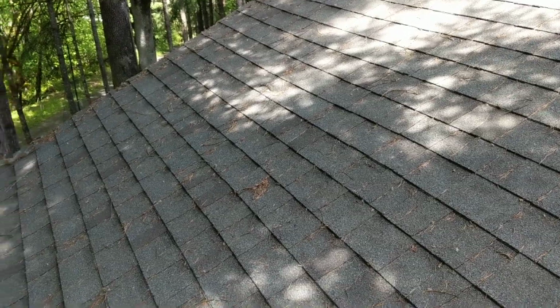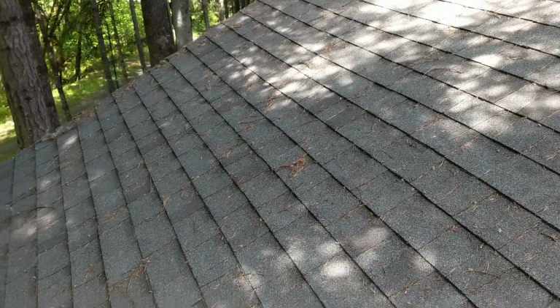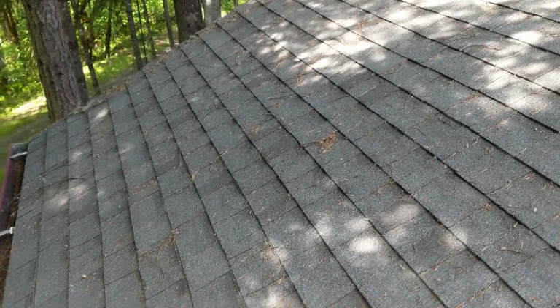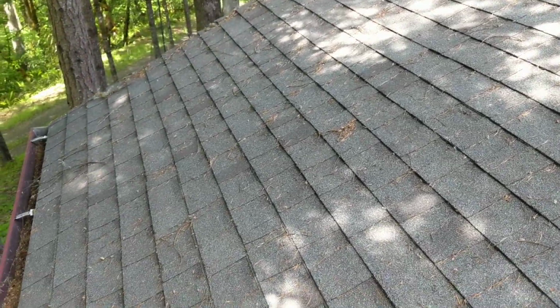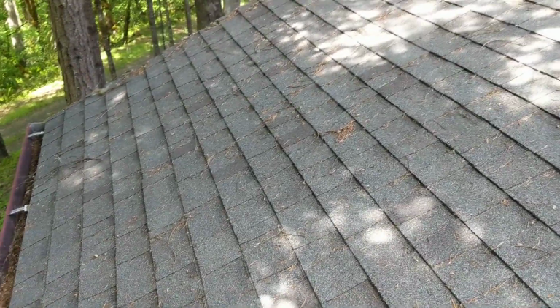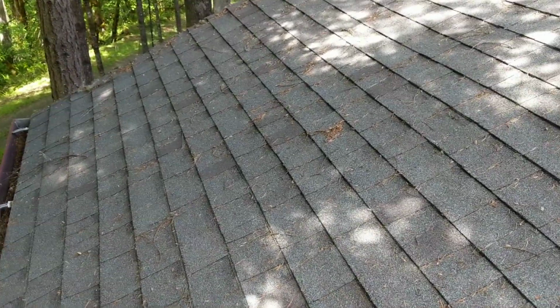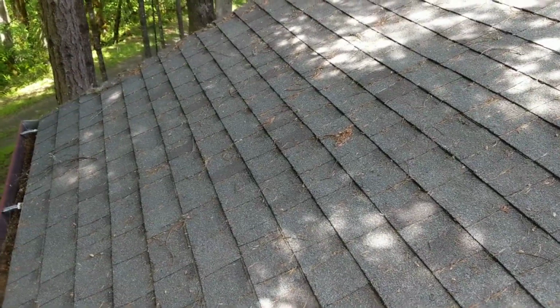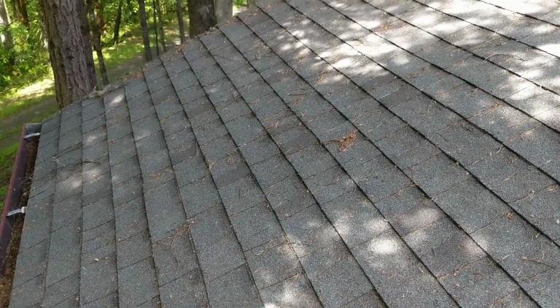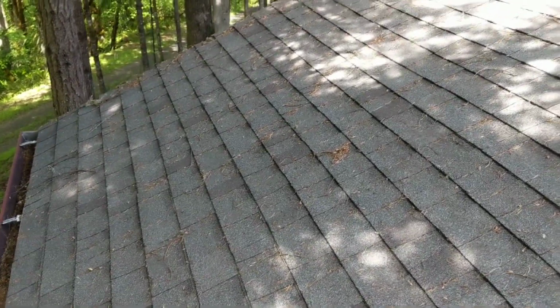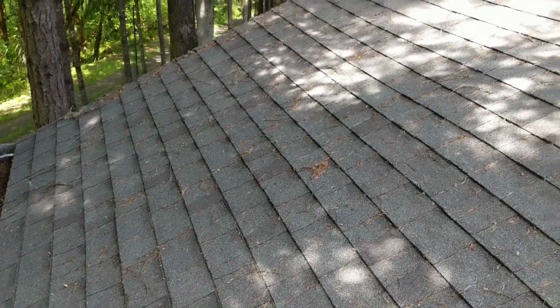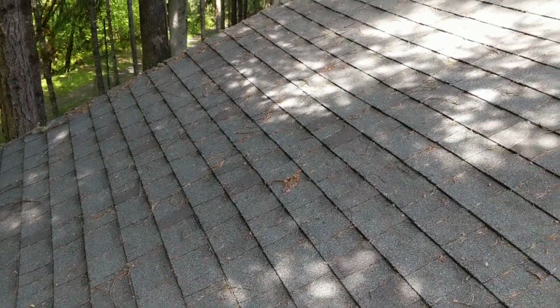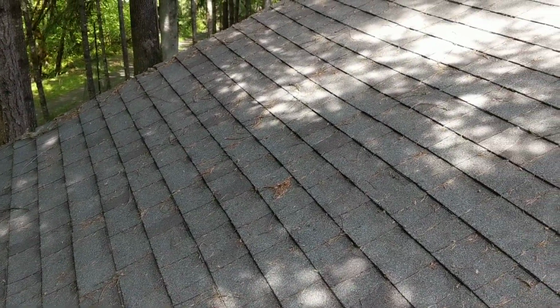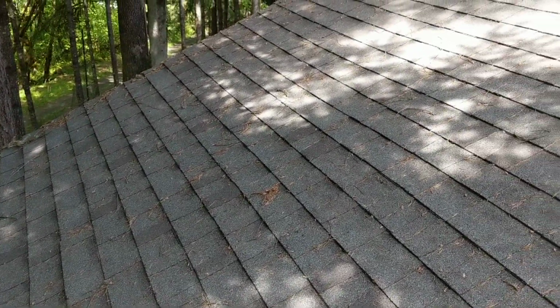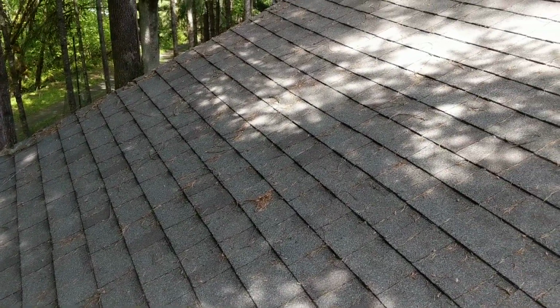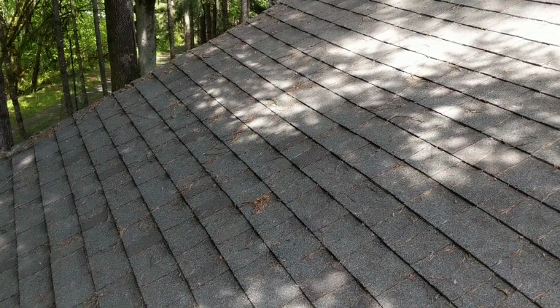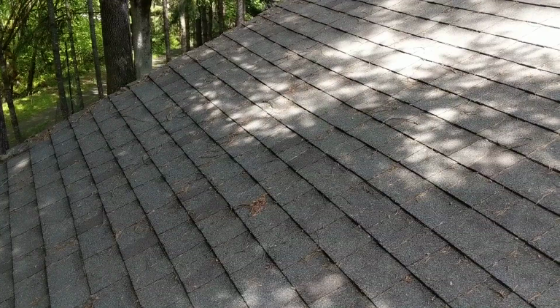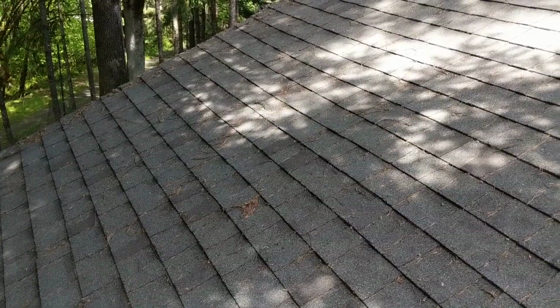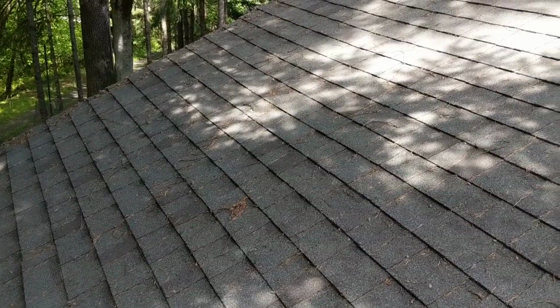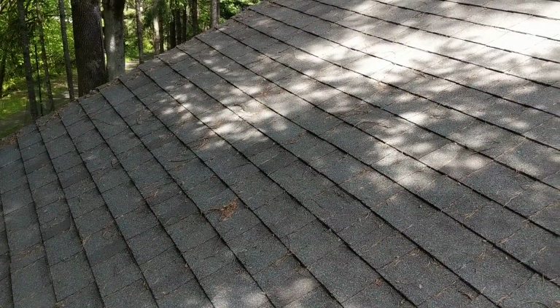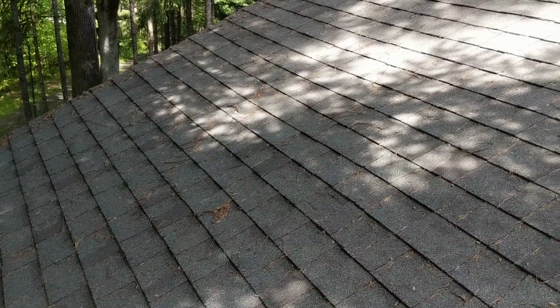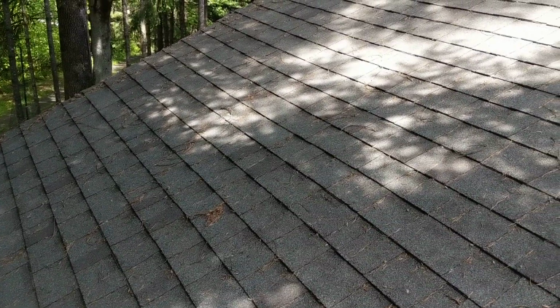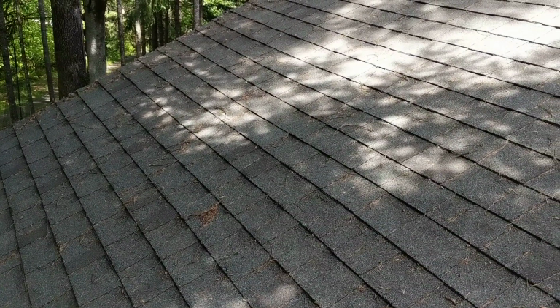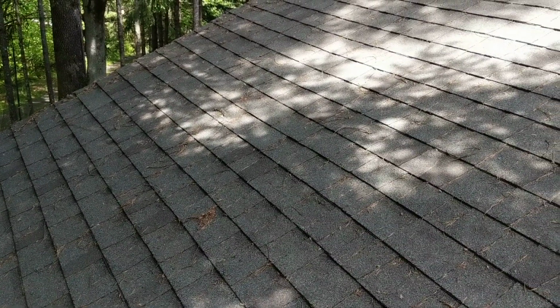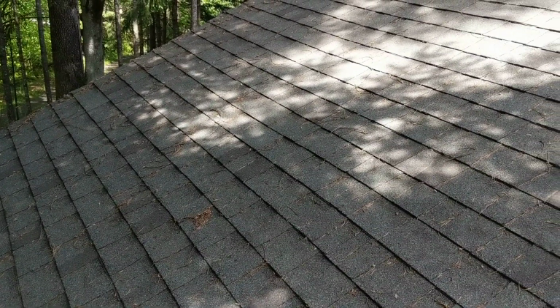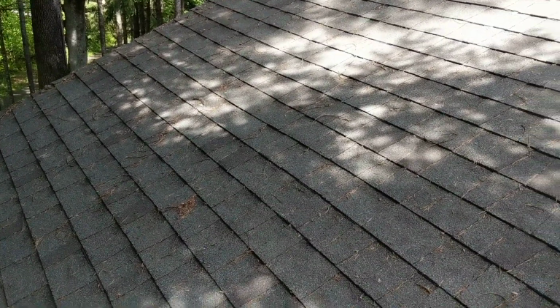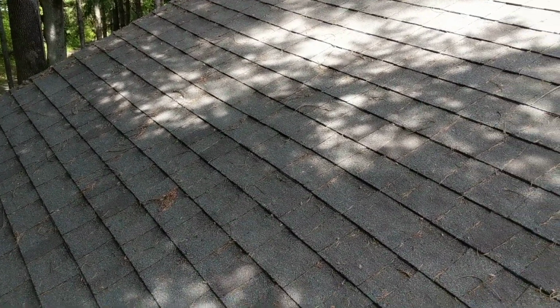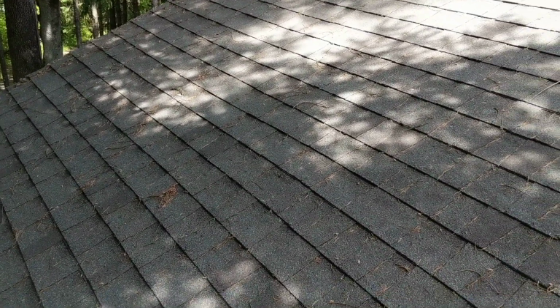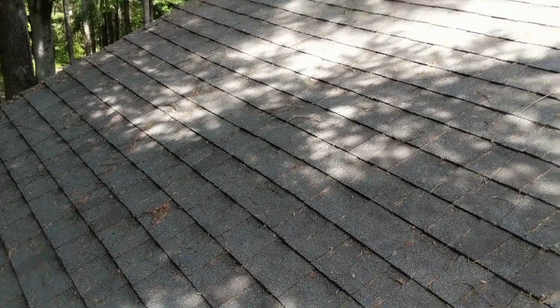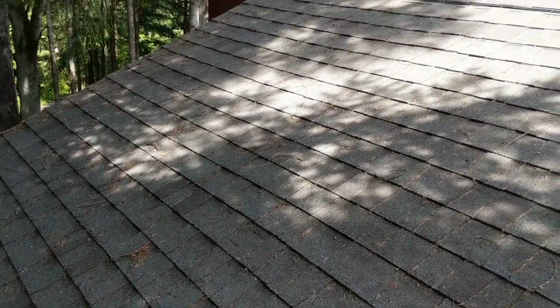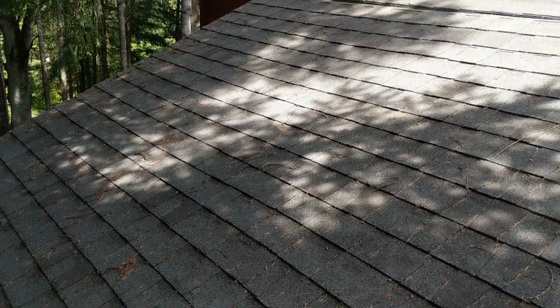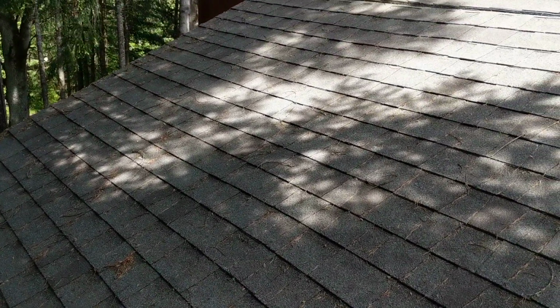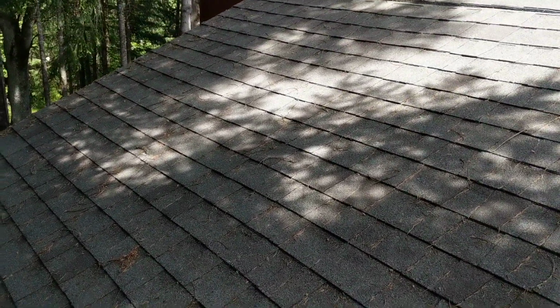It's May 7th, 2019. My name is Eric Paluzik with All Corners Home Inspections. This is the detached garage roof evaluation for the single-family home on Fishback Road.